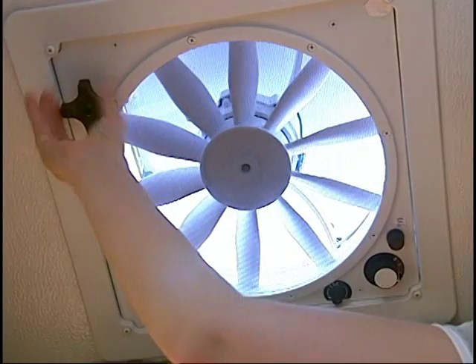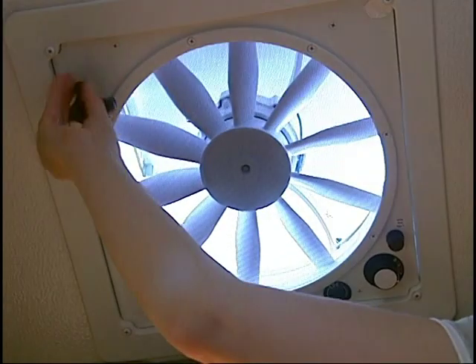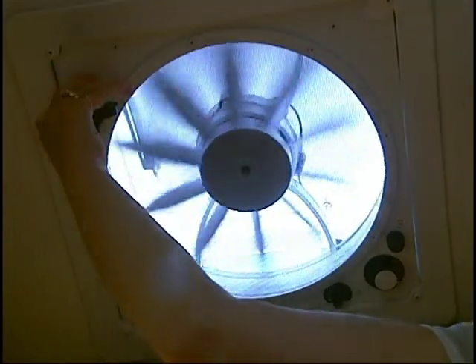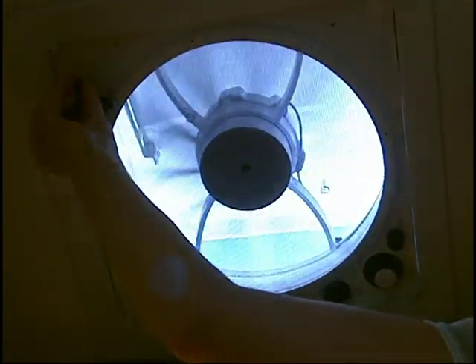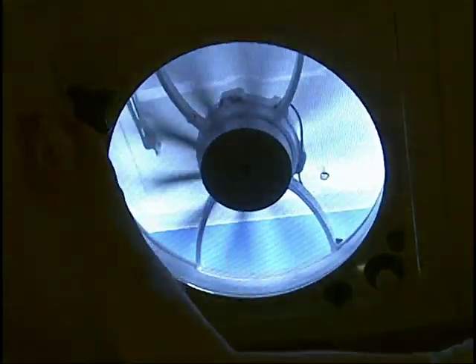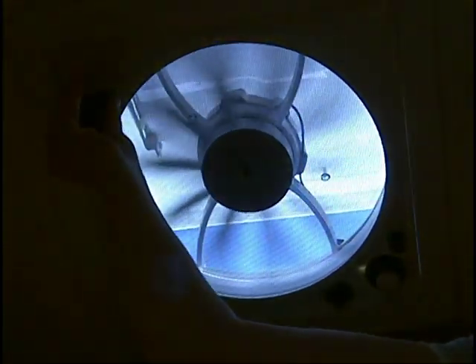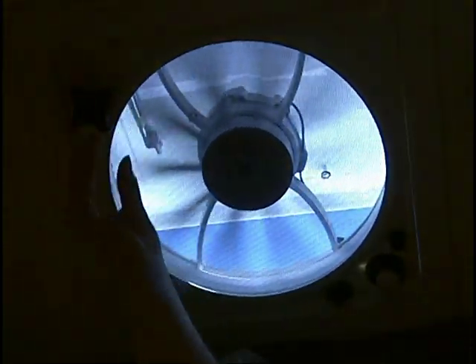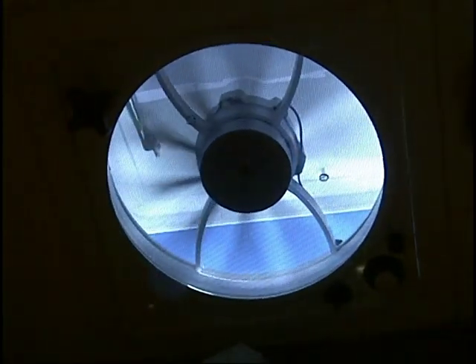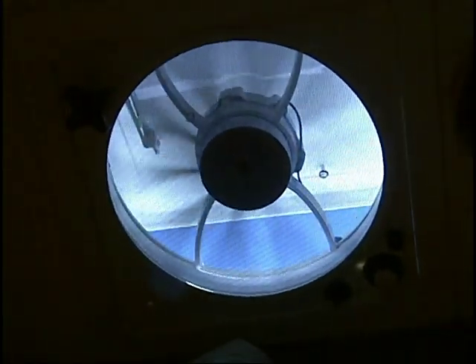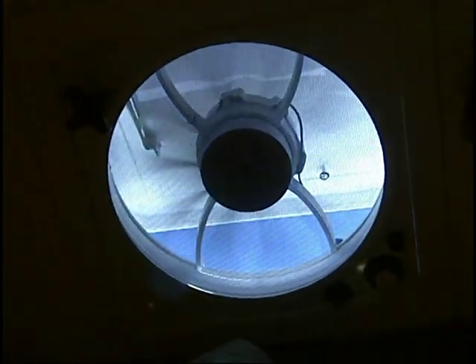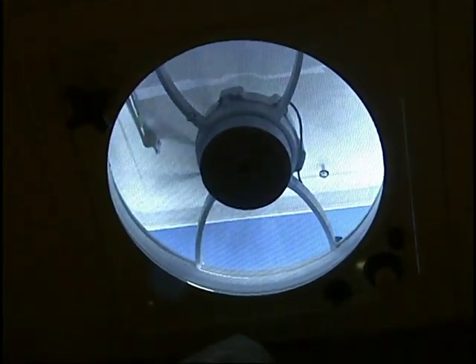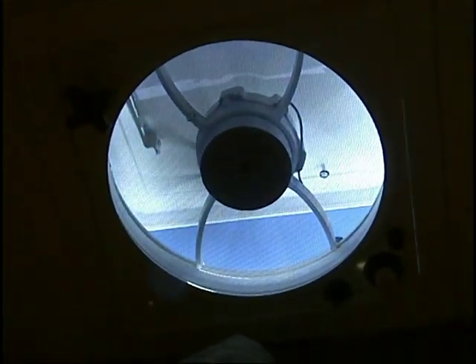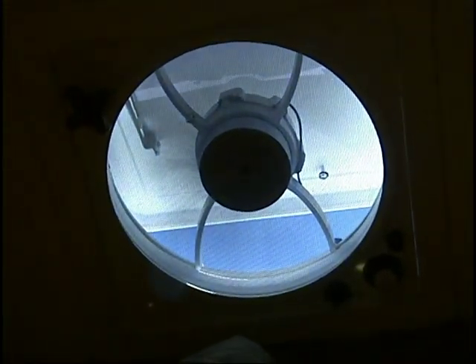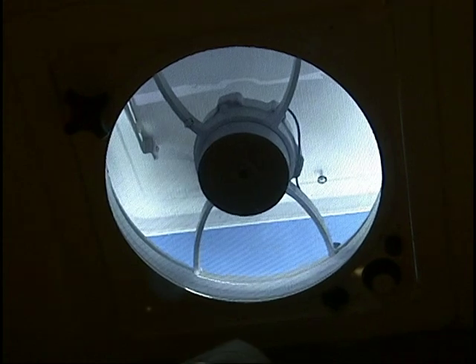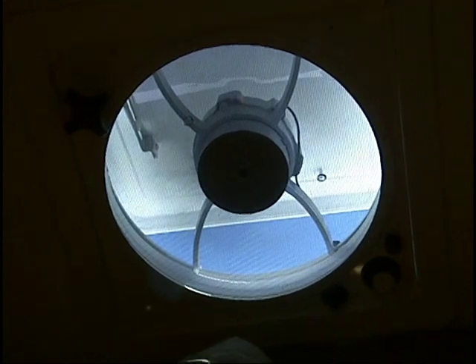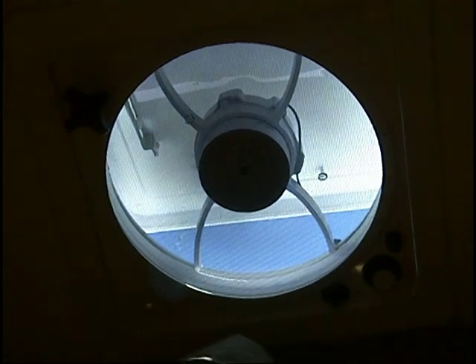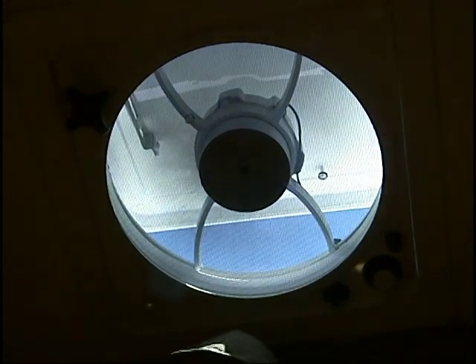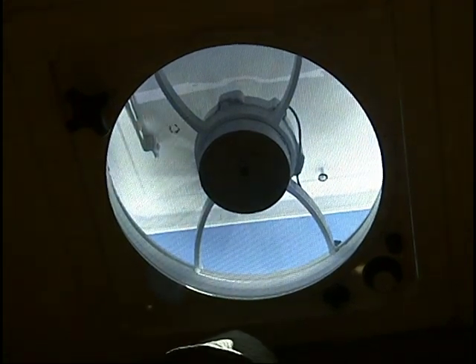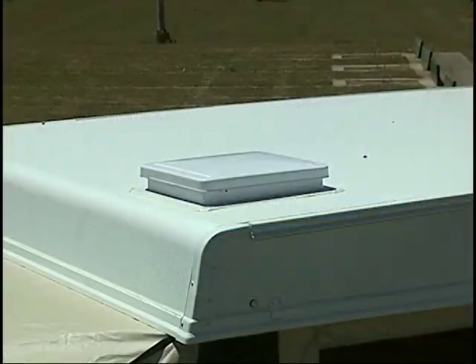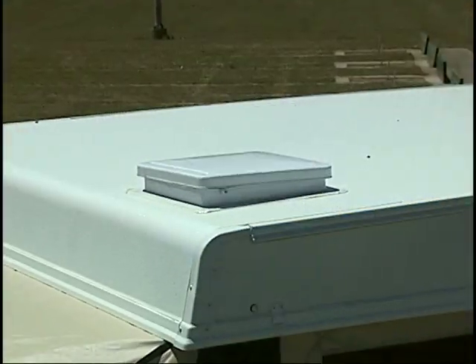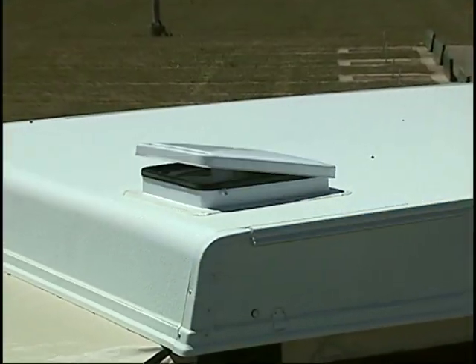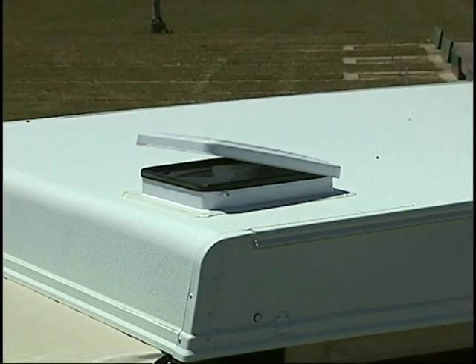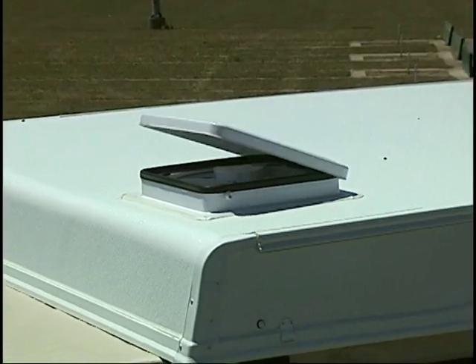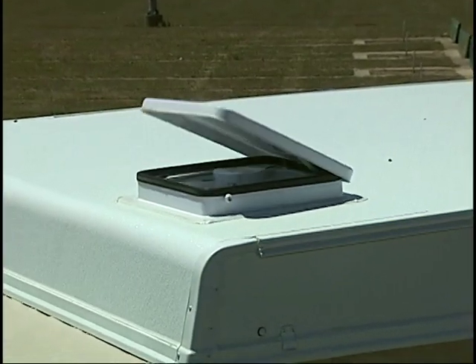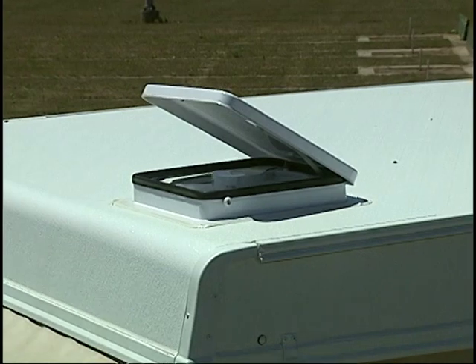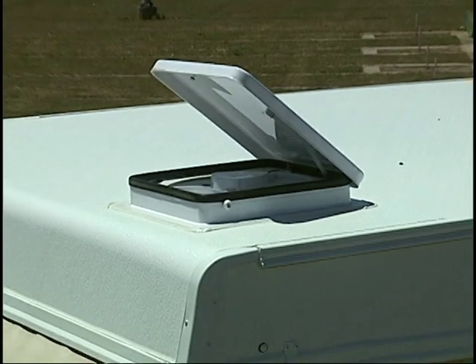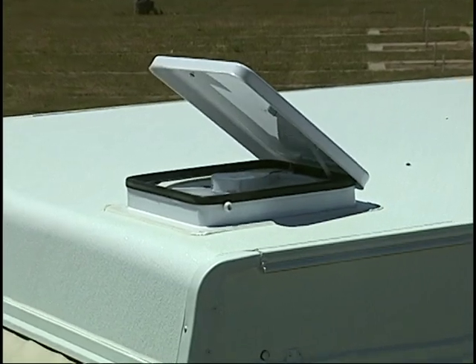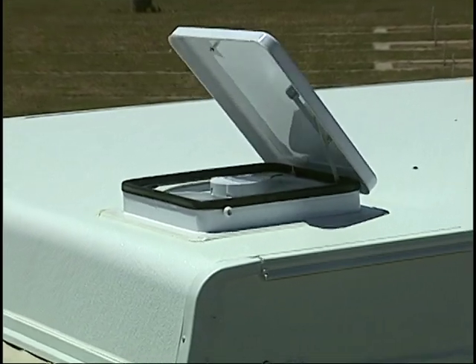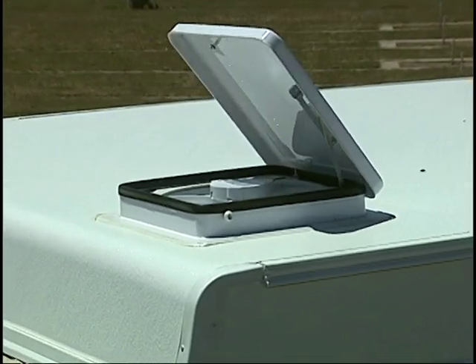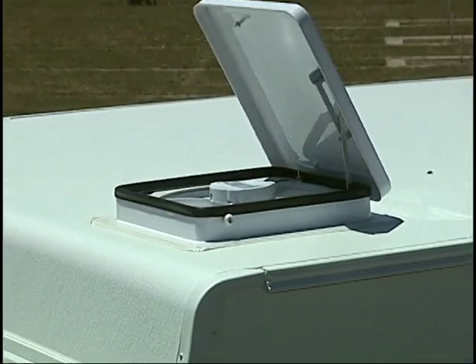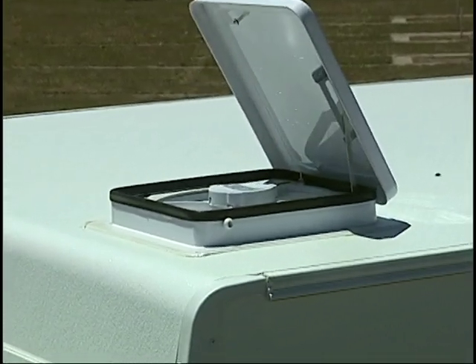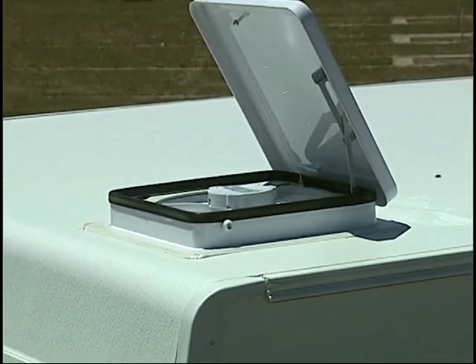Most Rockwood models feature the Fantastic Vent — a 12-volt, three-speed fan that is quiet, dissipates condensation, and exchanges the air in your tent camper, allowing you to breathe natural ambient outside air.